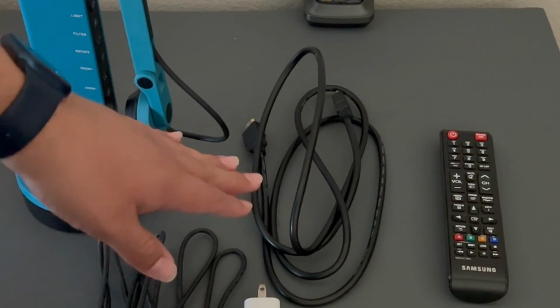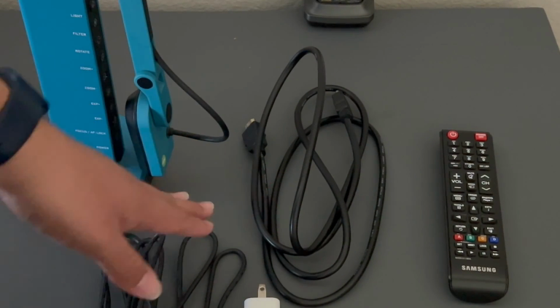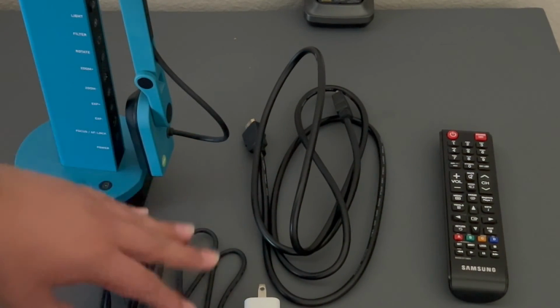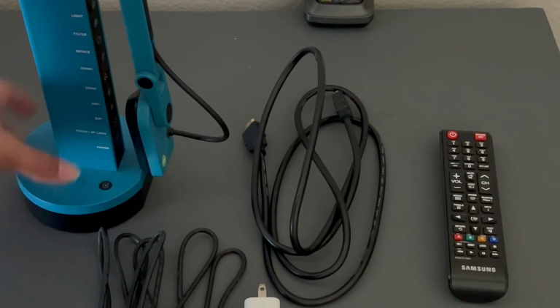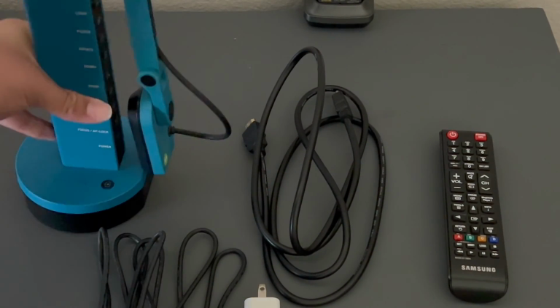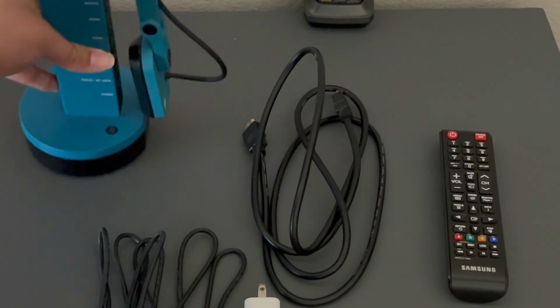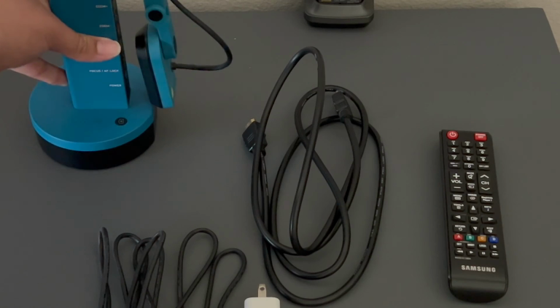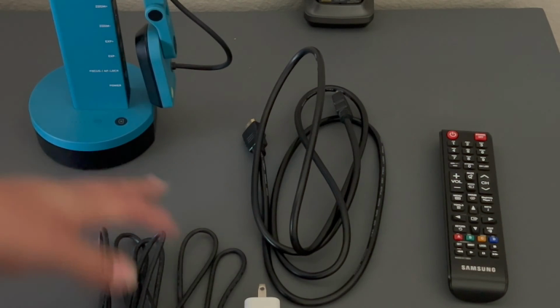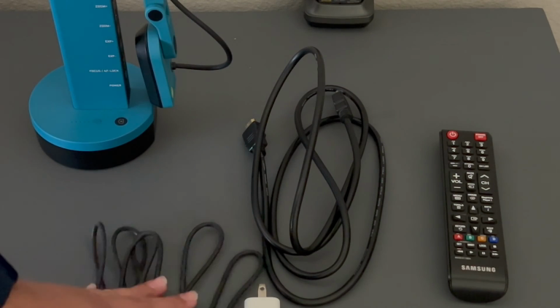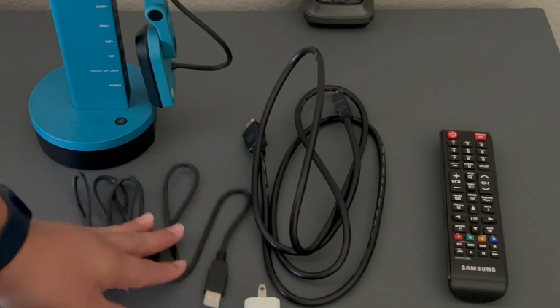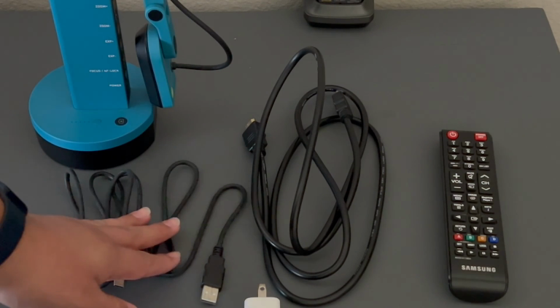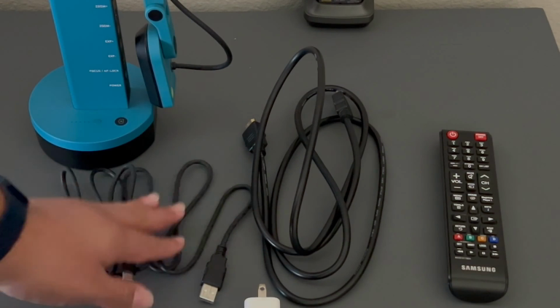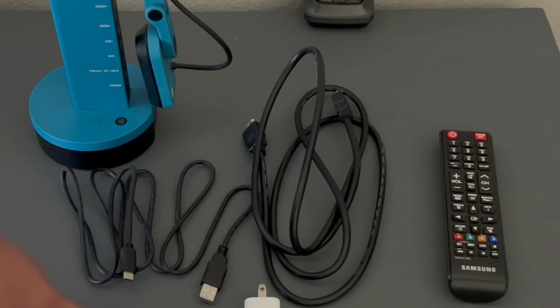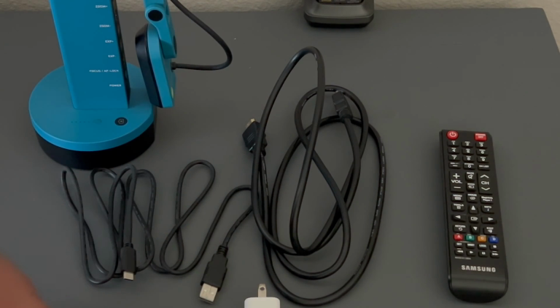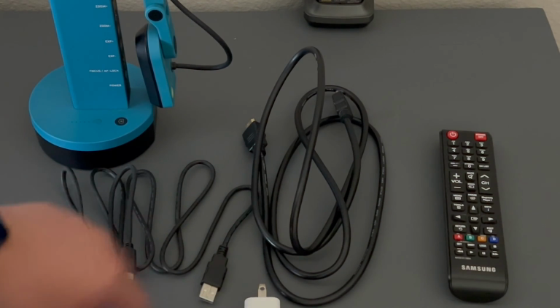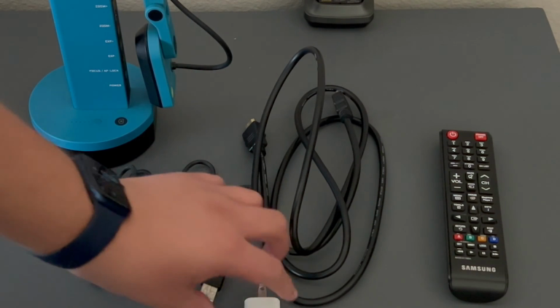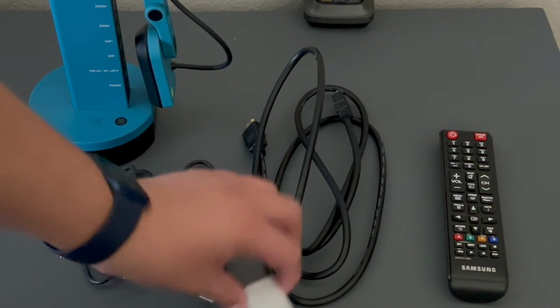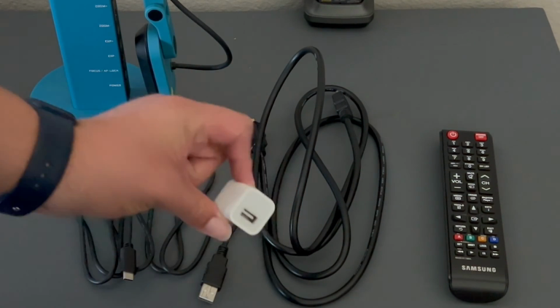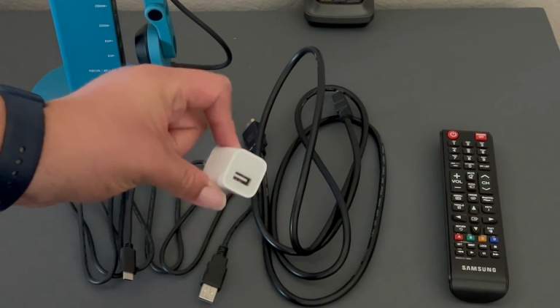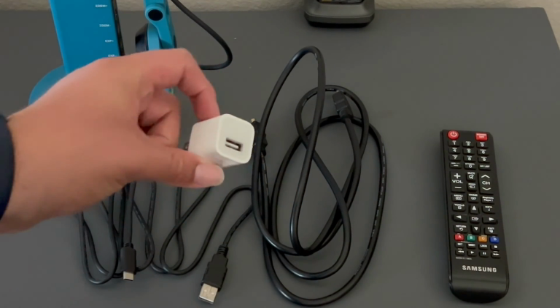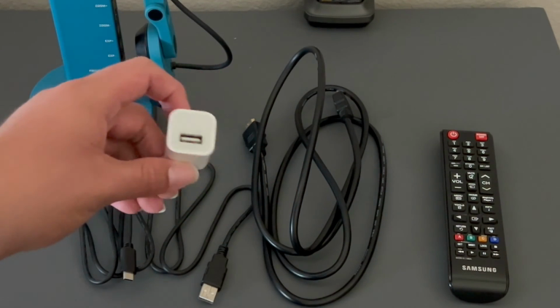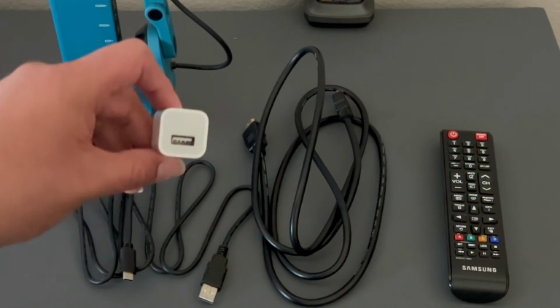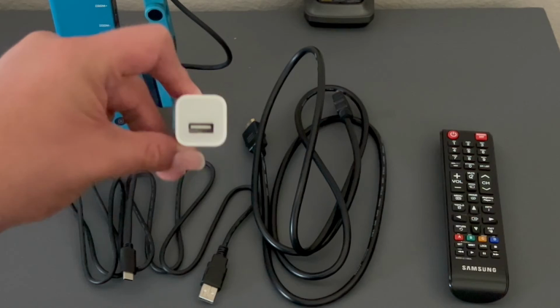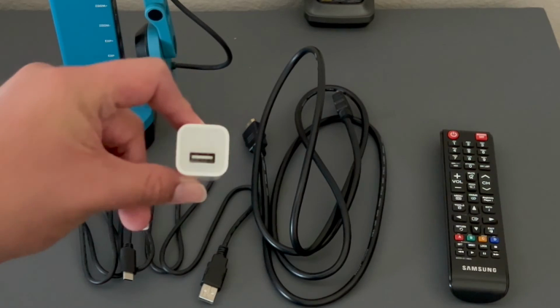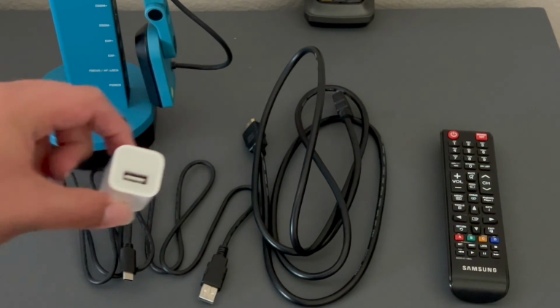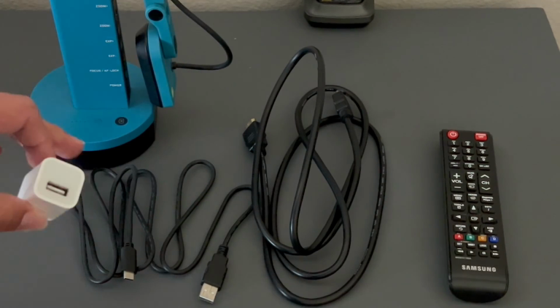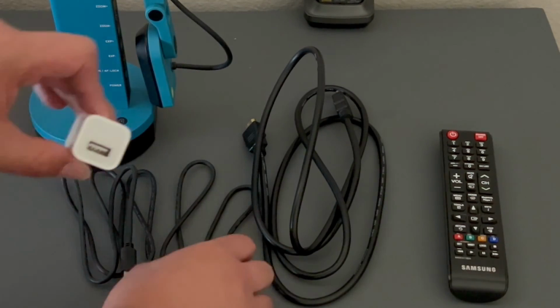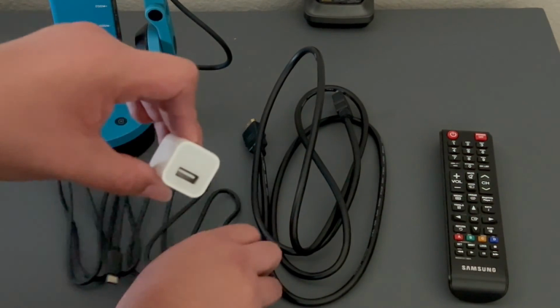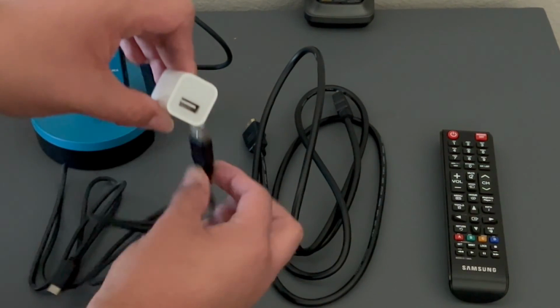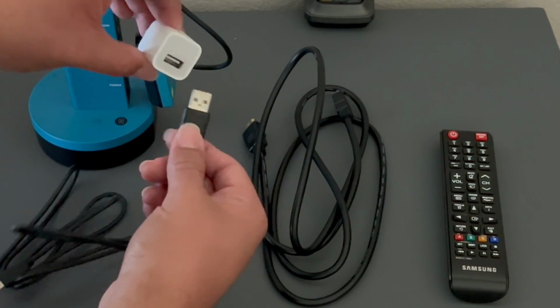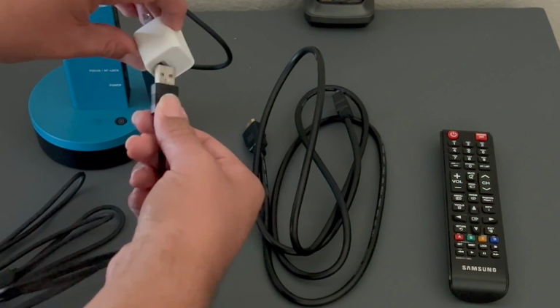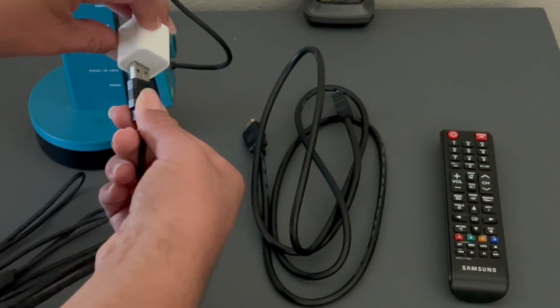Since my battery is dead, I'm going to need the USB cable to plug it into power. If you want to plug it into a wall outlet, you'll need one of these adapters that convert USB to the wall plug.